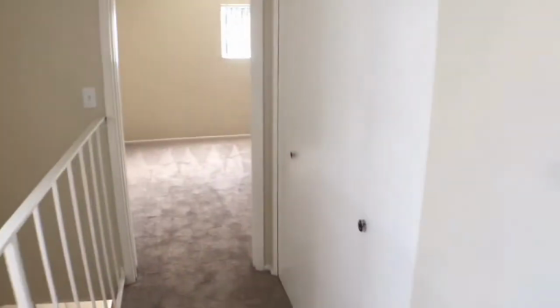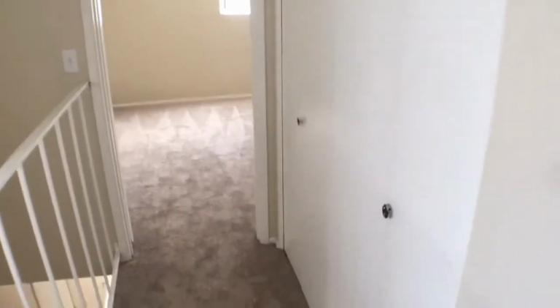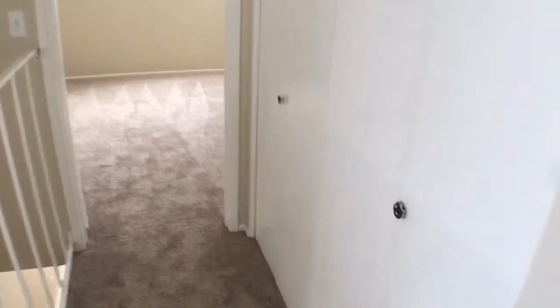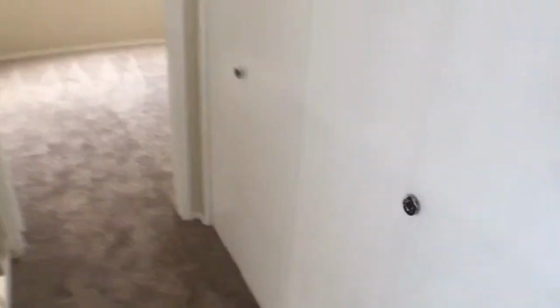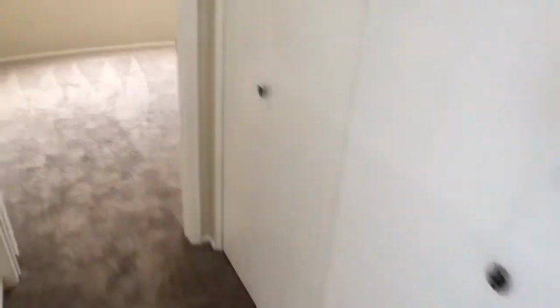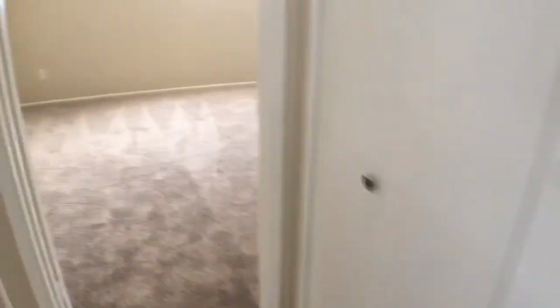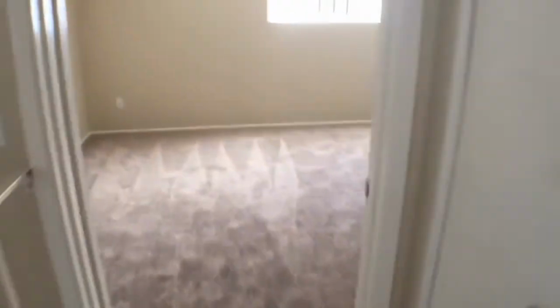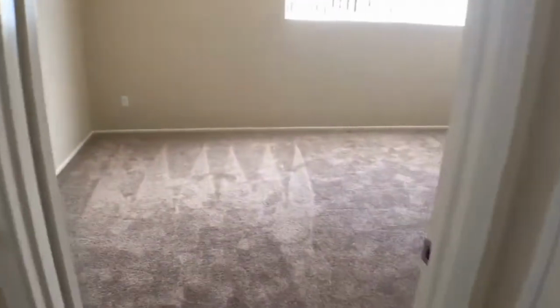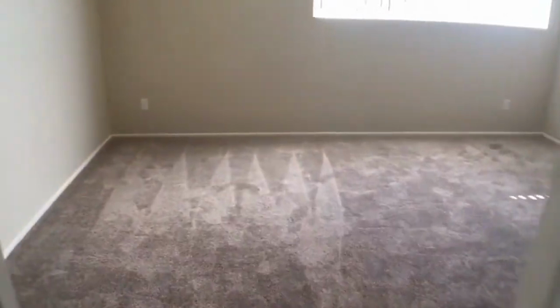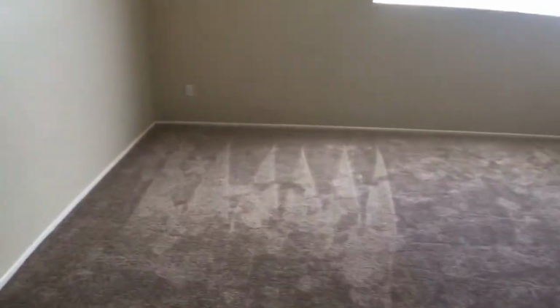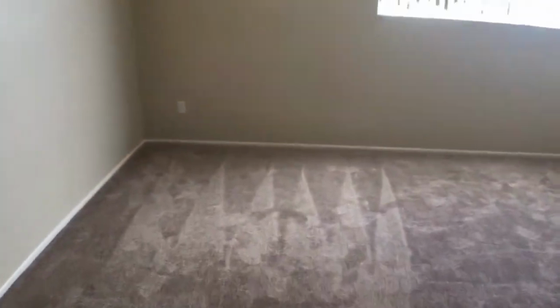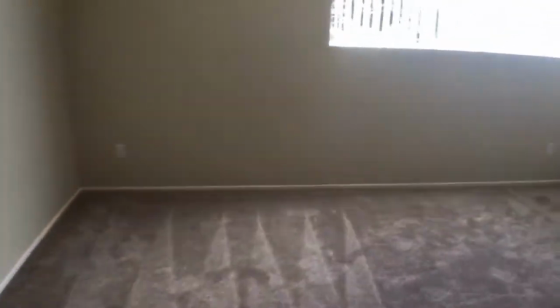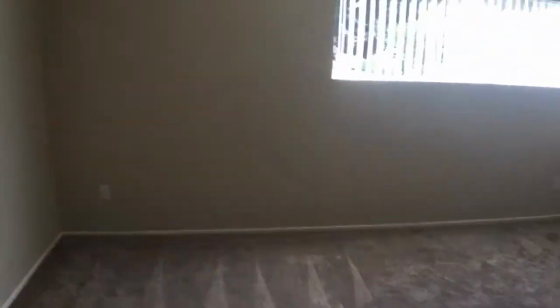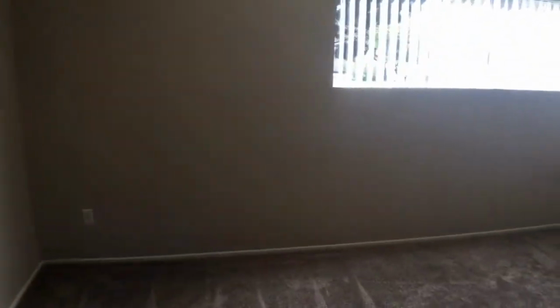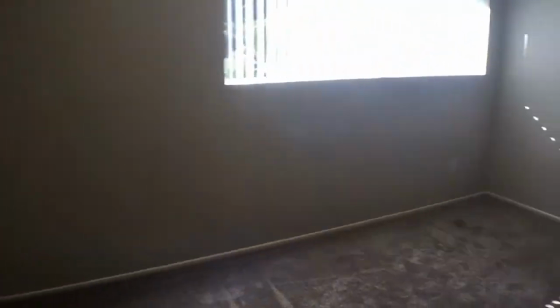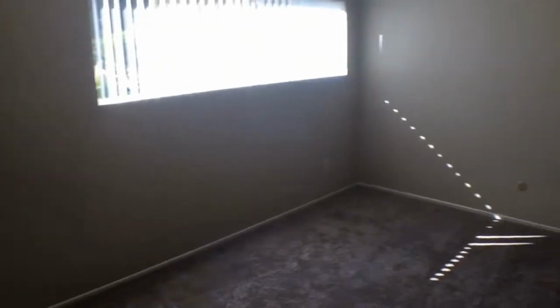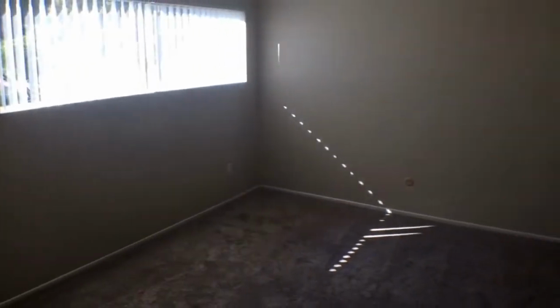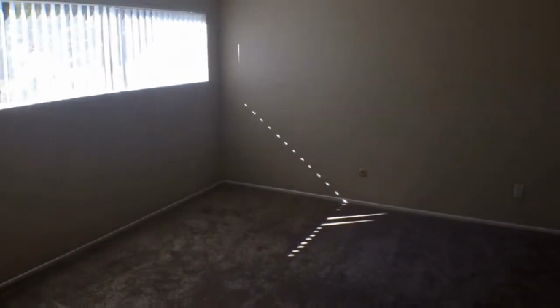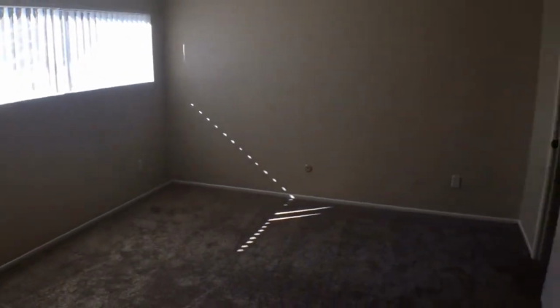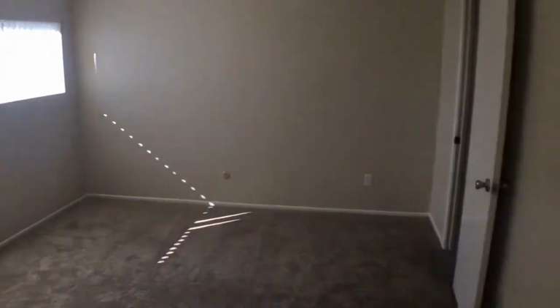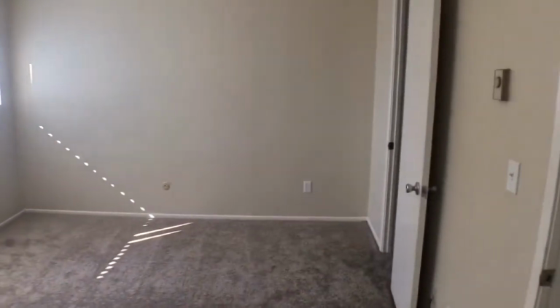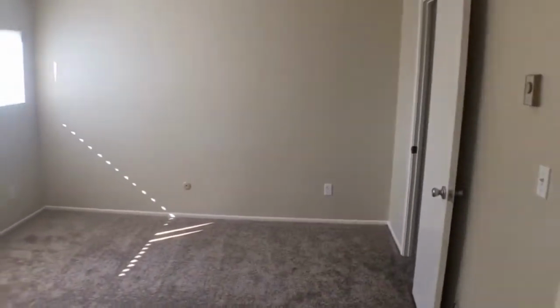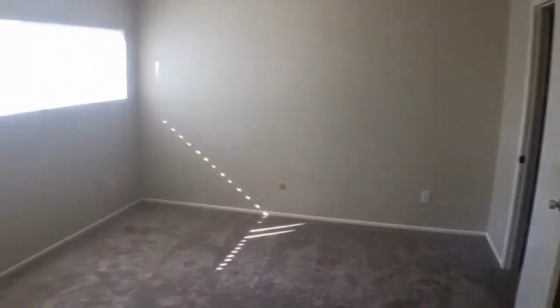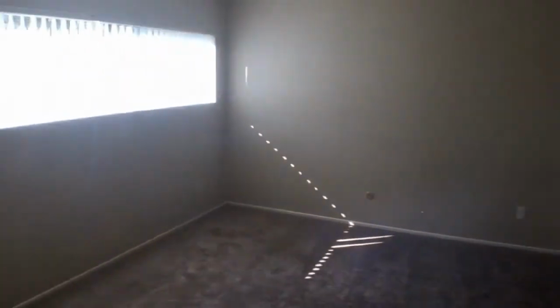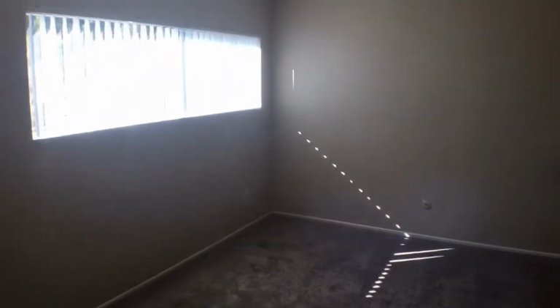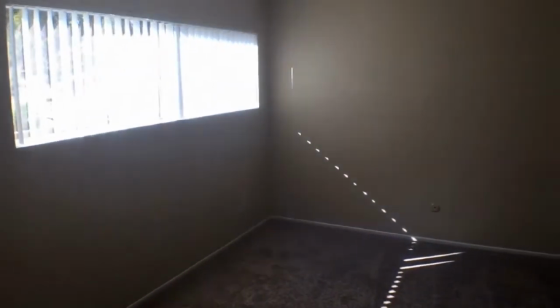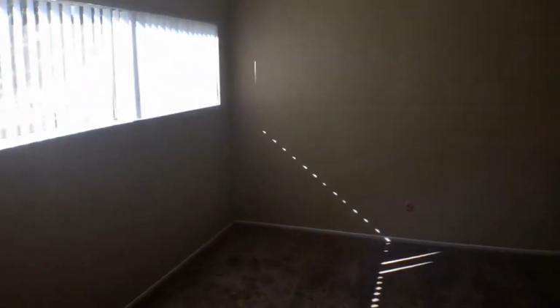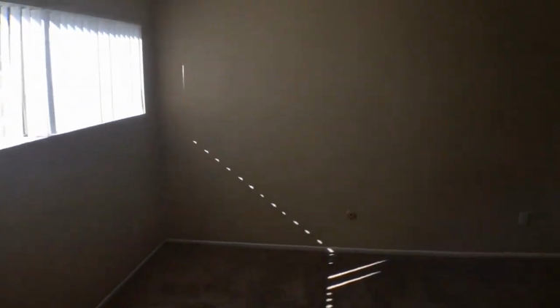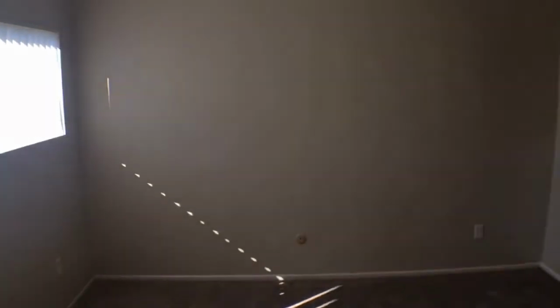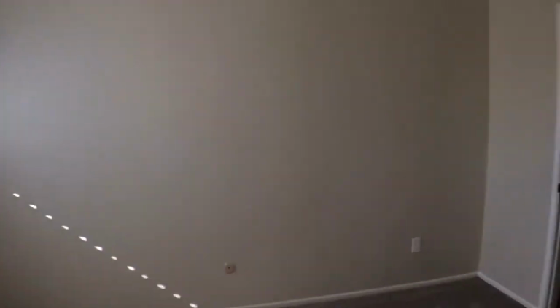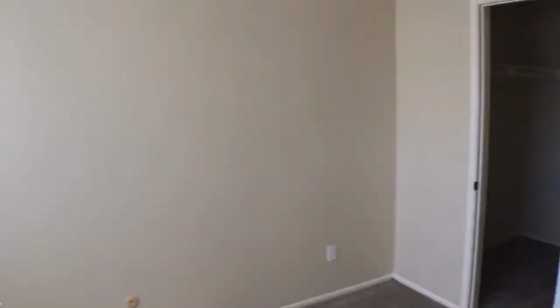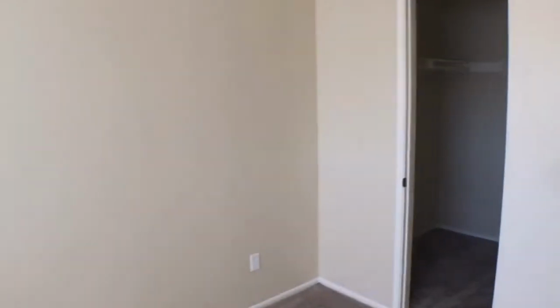There's a hall closet for storage. Here's the master bedroom — rather large — and it also has a spacious walk-in closet.